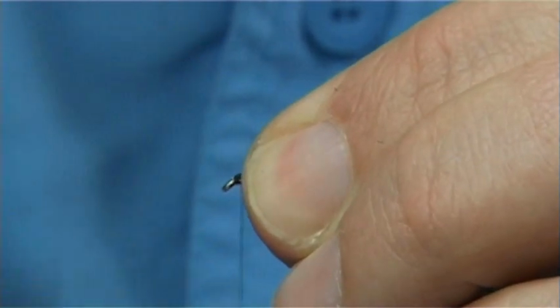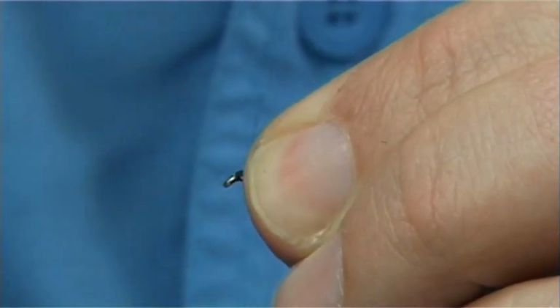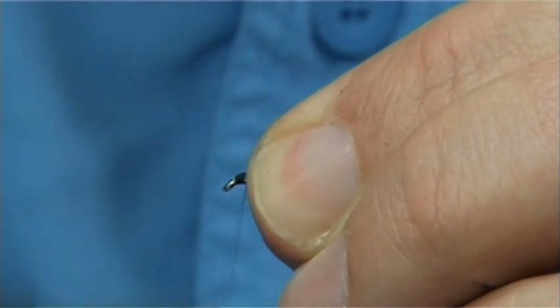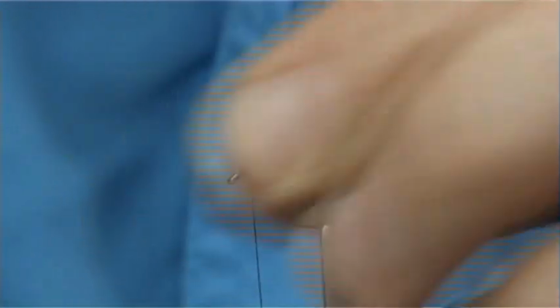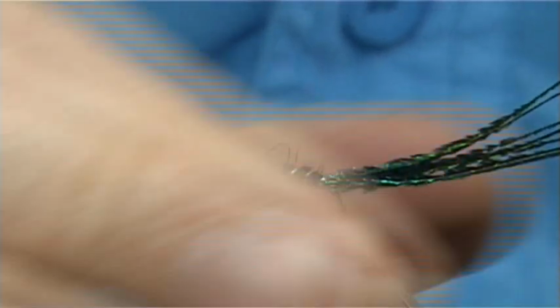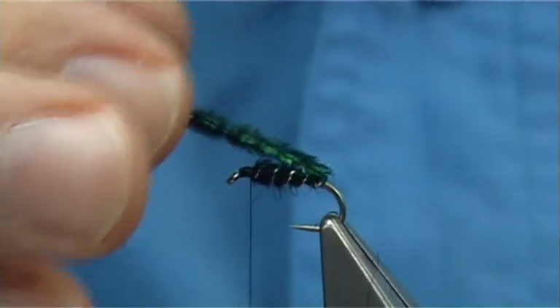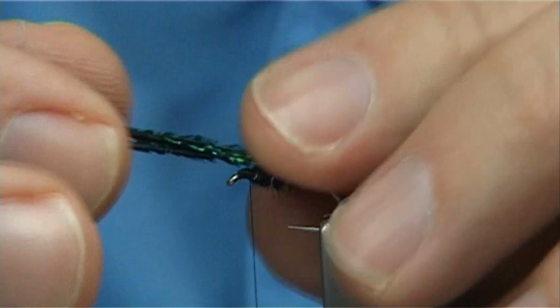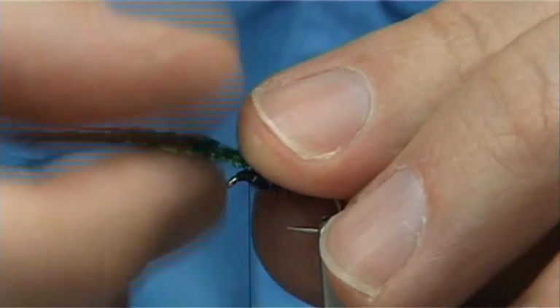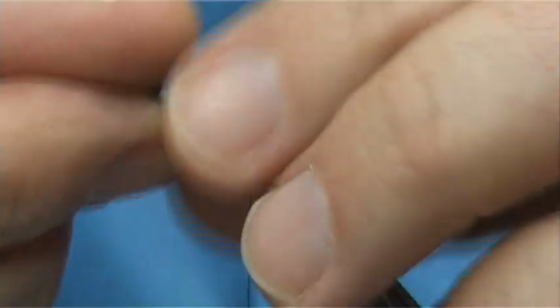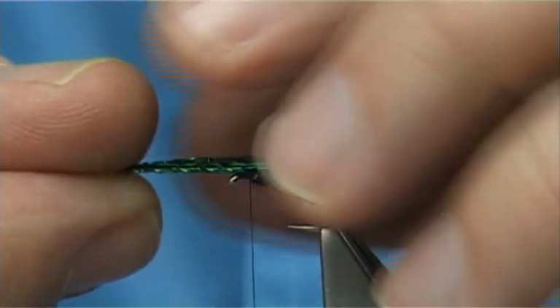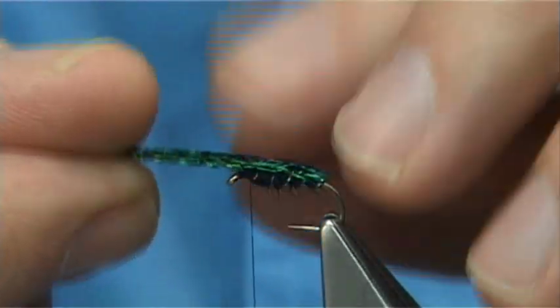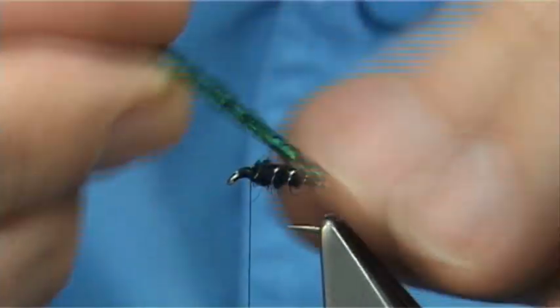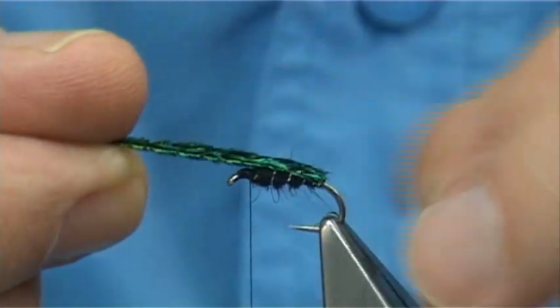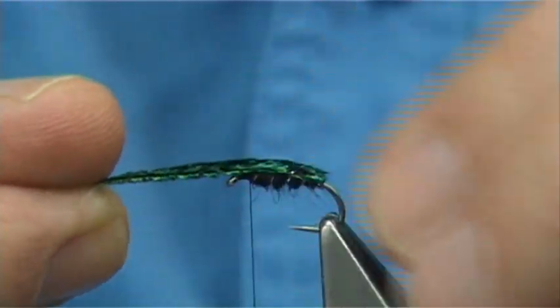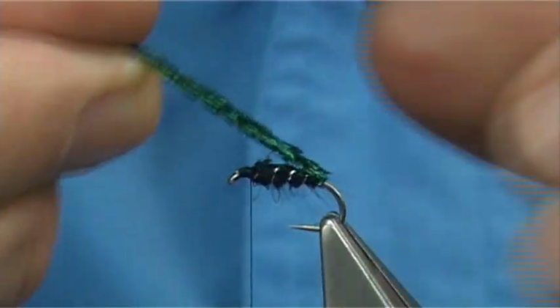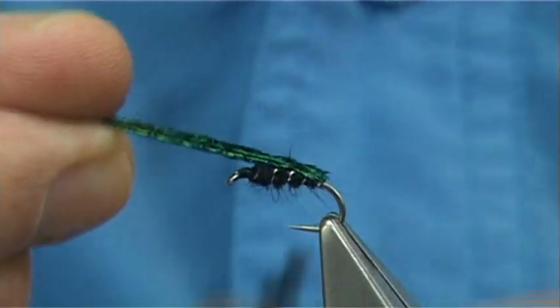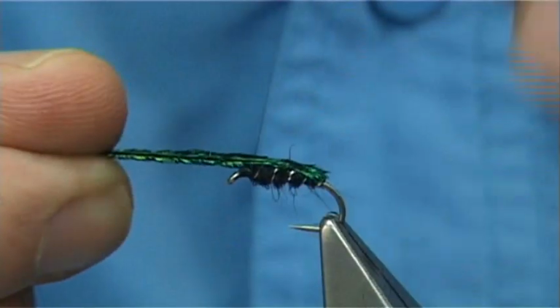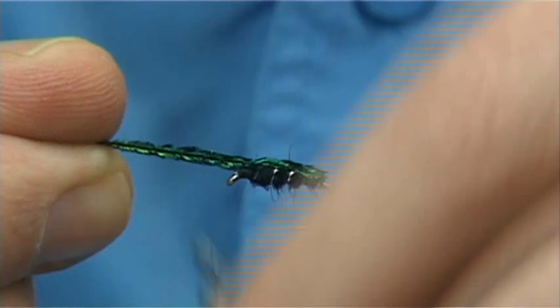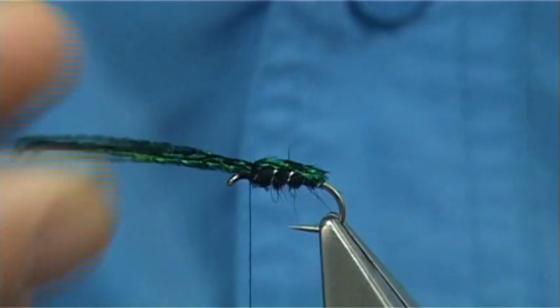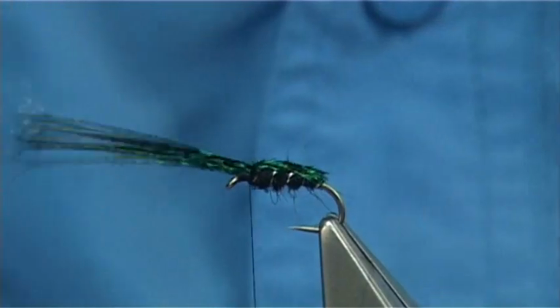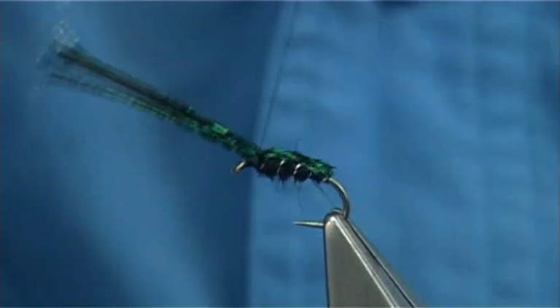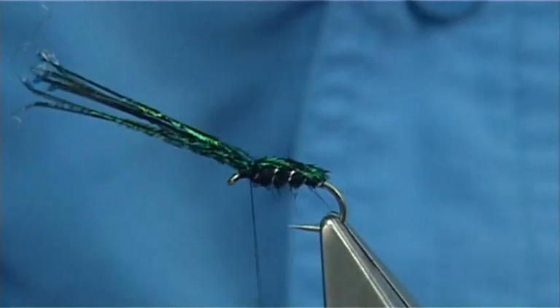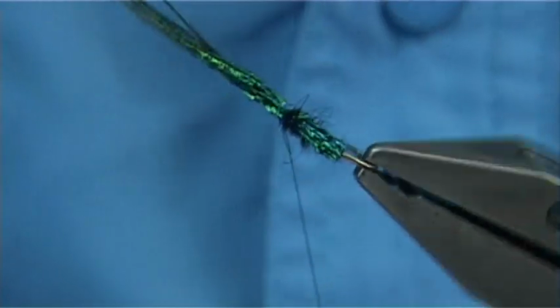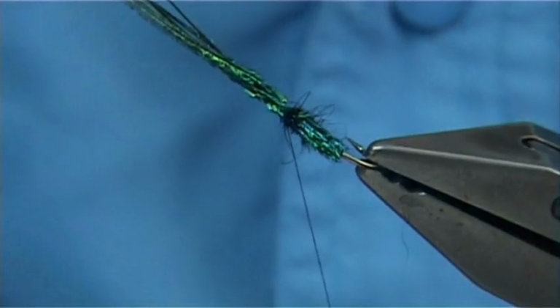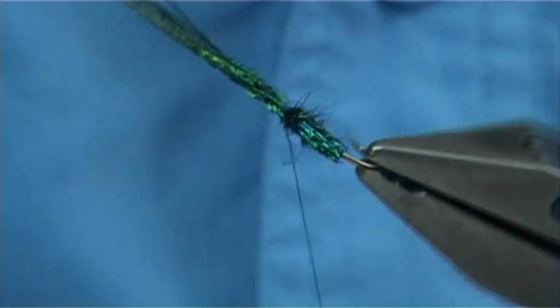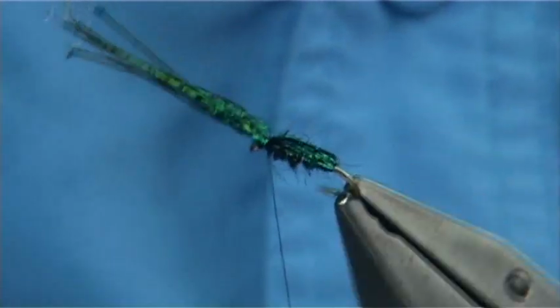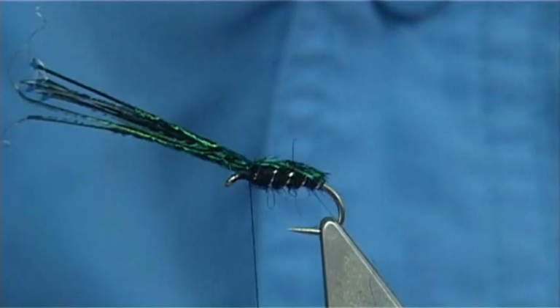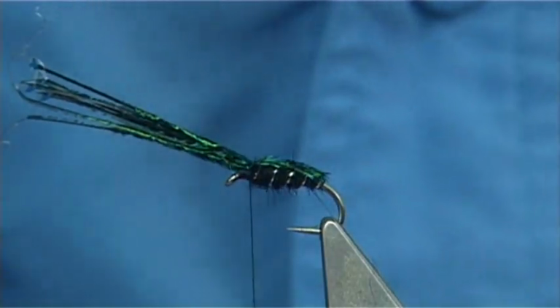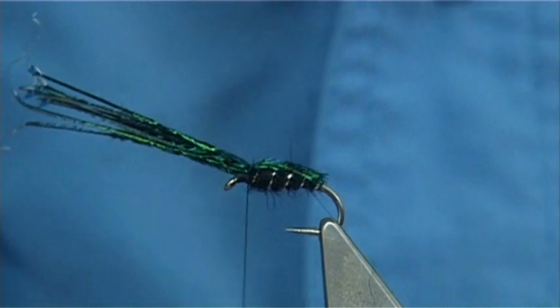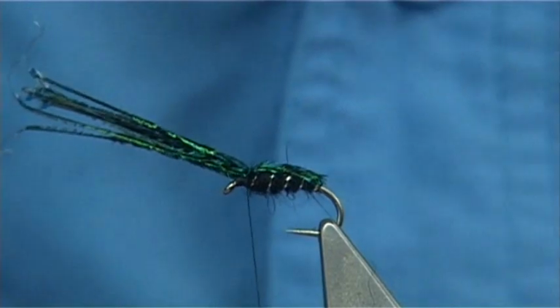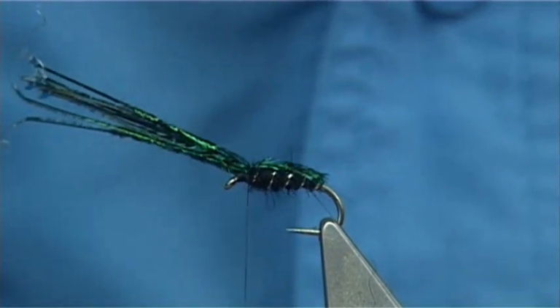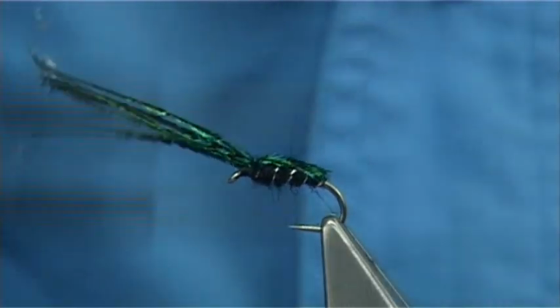Thread up to the point where you're going to tie in, basically the back of the fly. Now you could just pull it over the back, a turn or two, and that's it done.